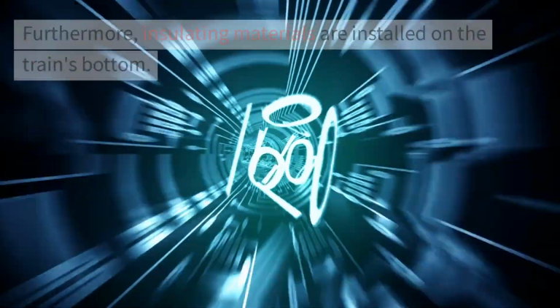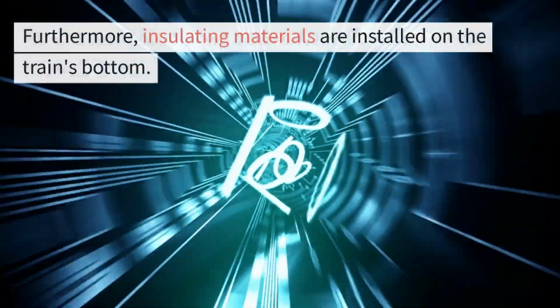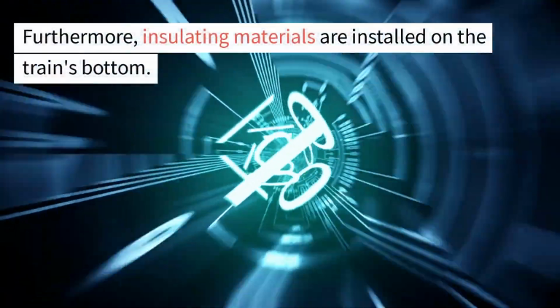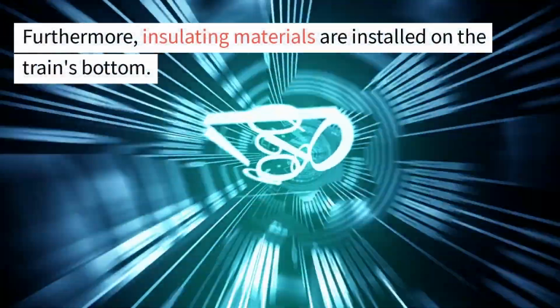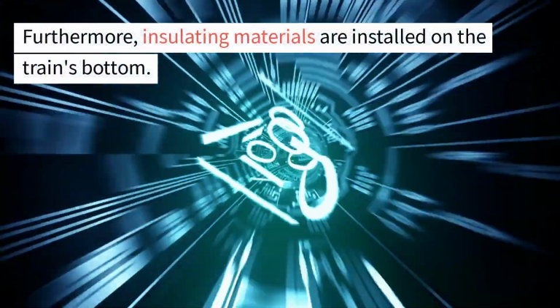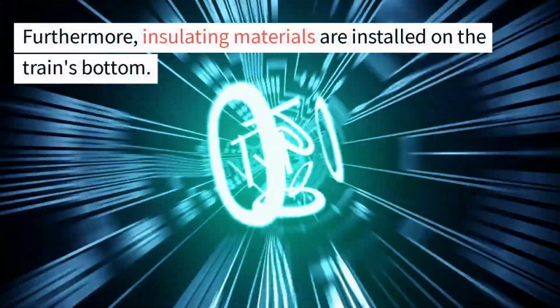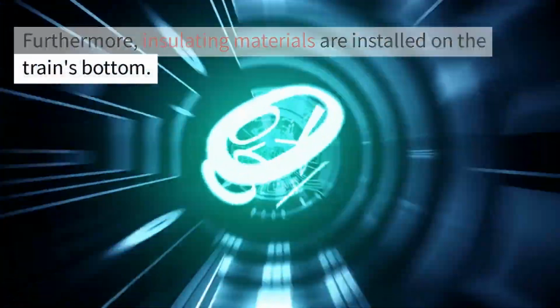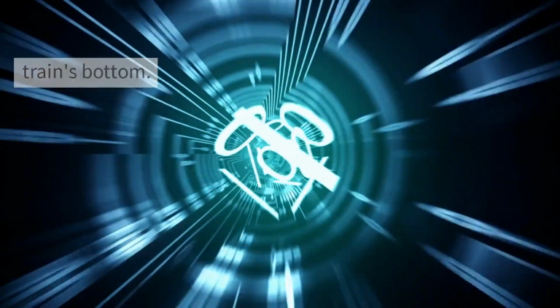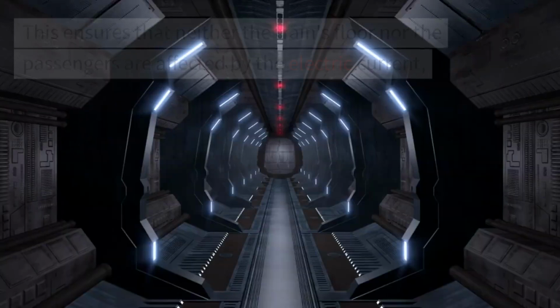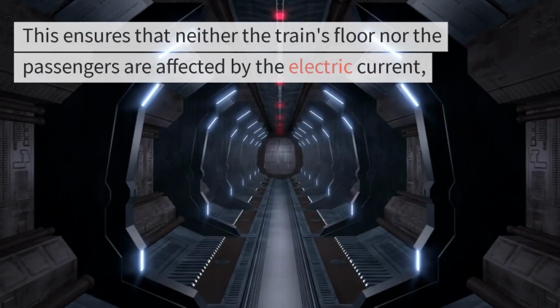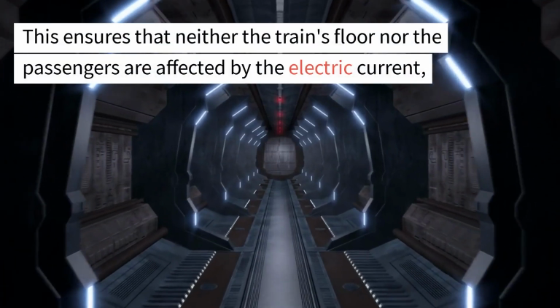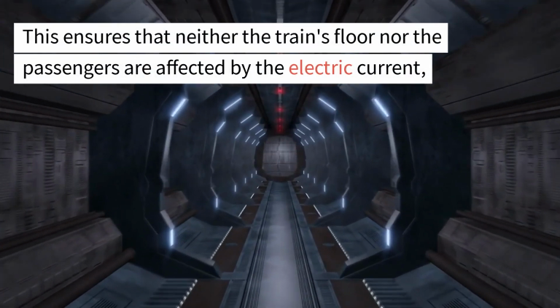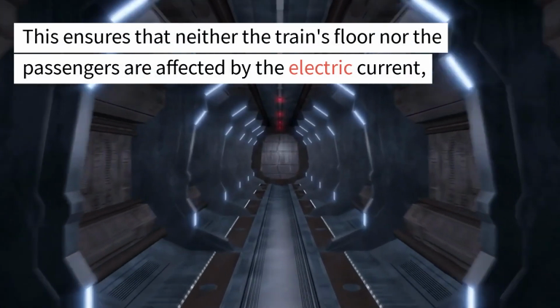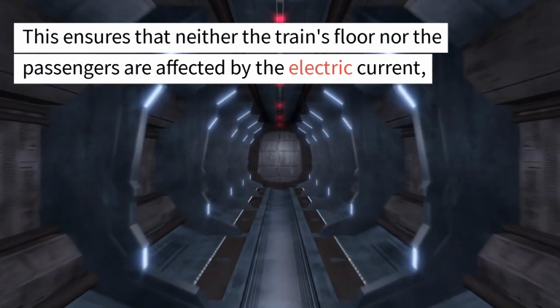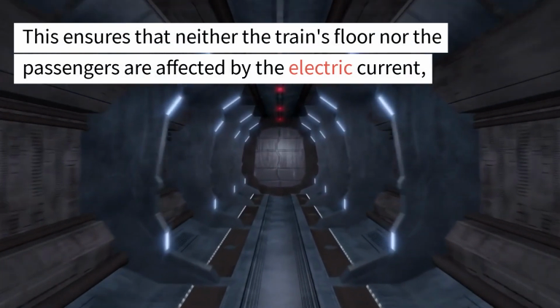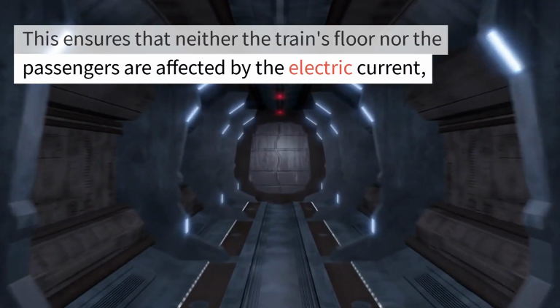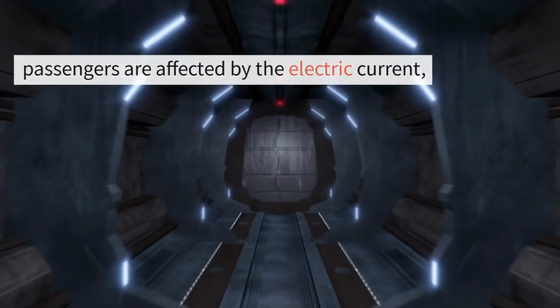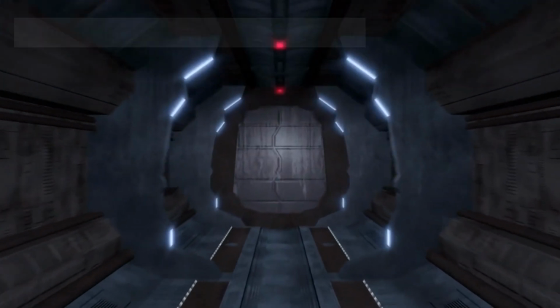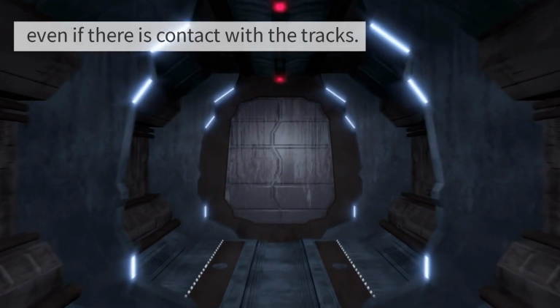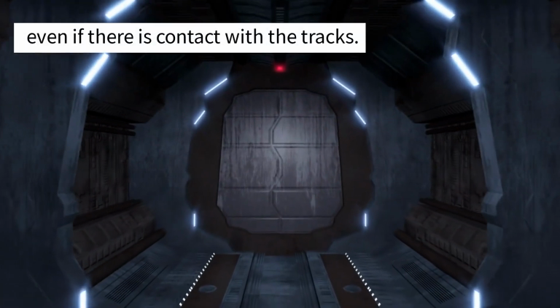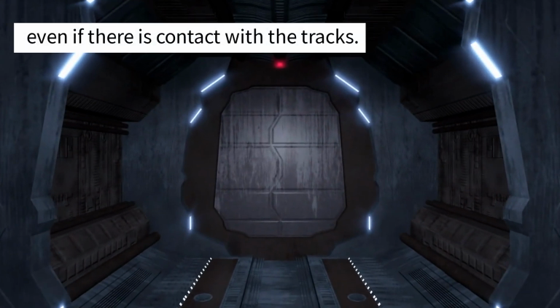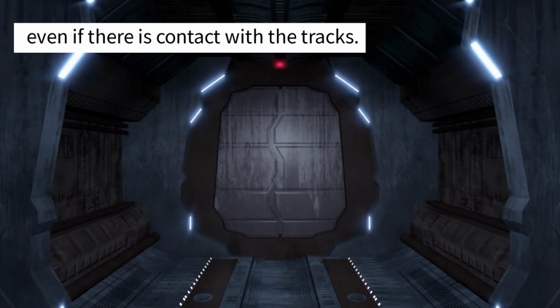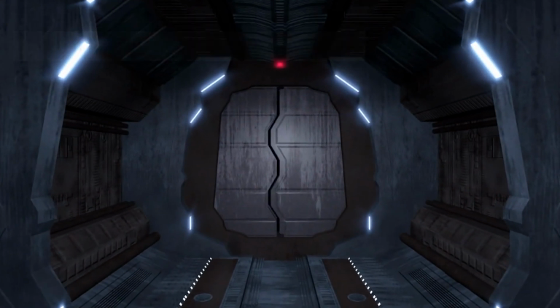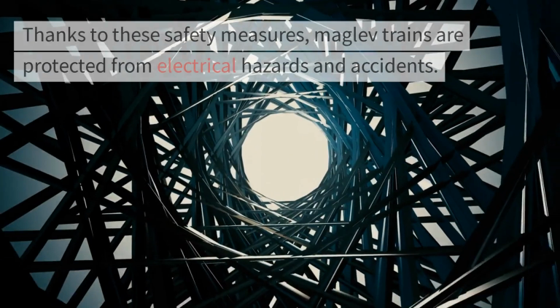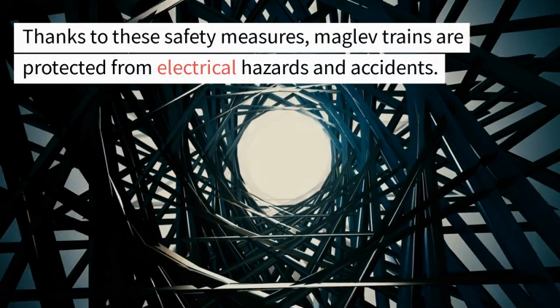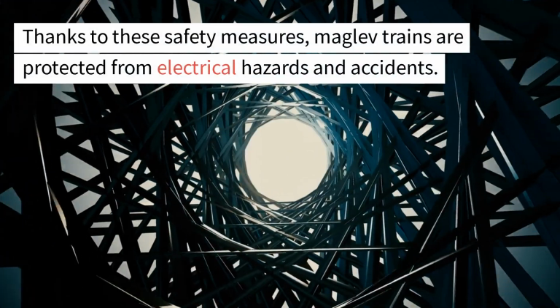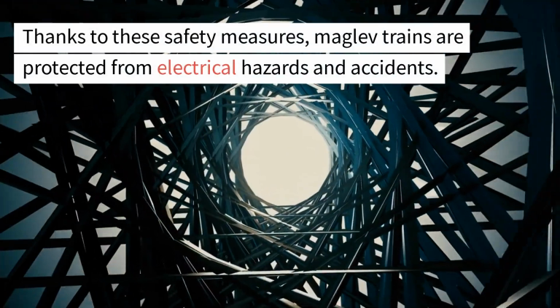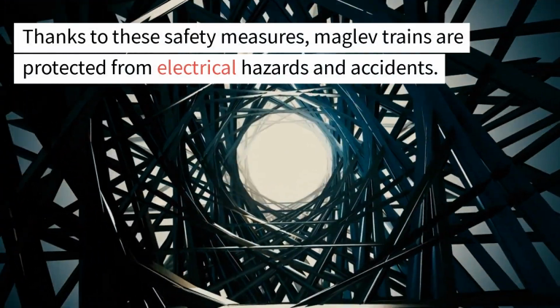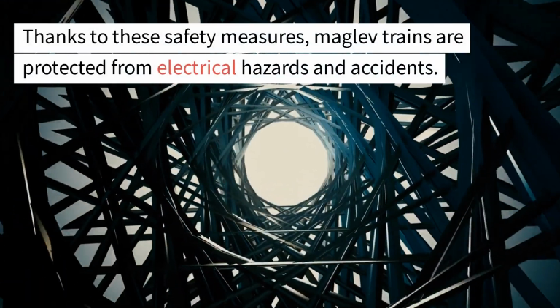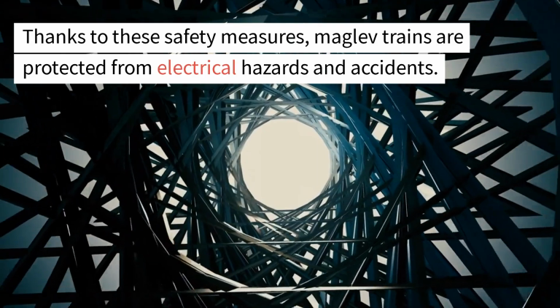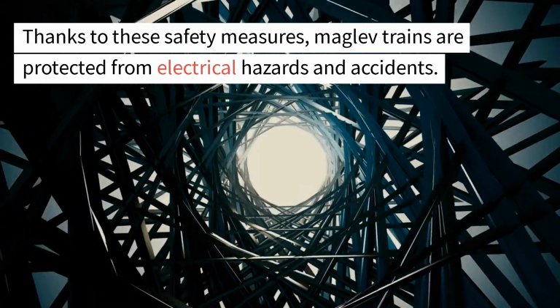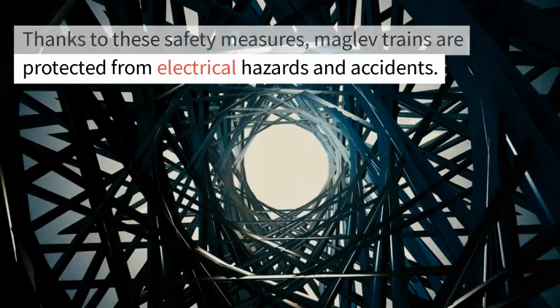Furthermore, insulating materials are installed on the train's bottom. This ensures that neither the train's floor nor the passengers are affected by the electric current, even if there is contact with the tracks. Thanks to these safety measures, maglev trains are protected from electrical hazards and accidents.